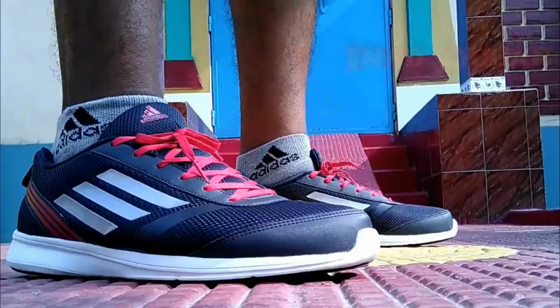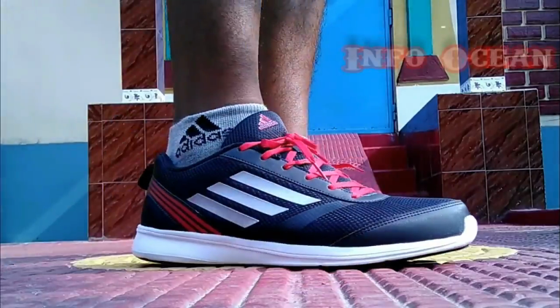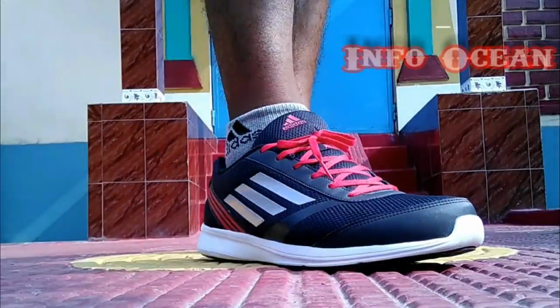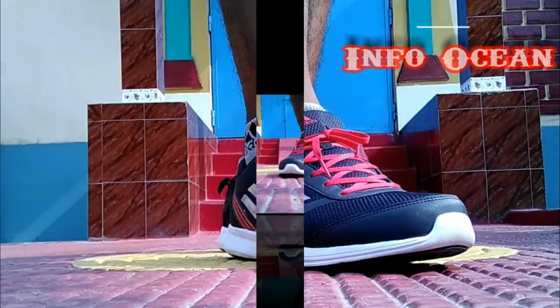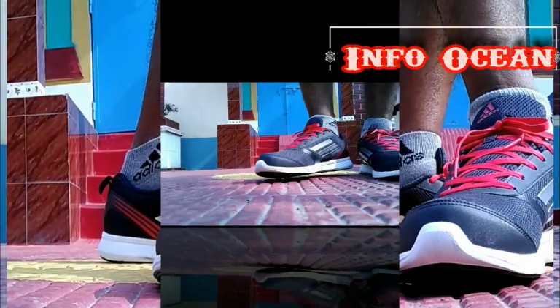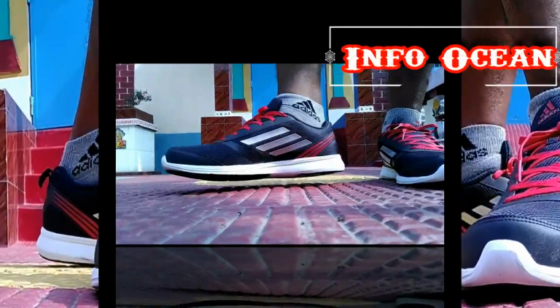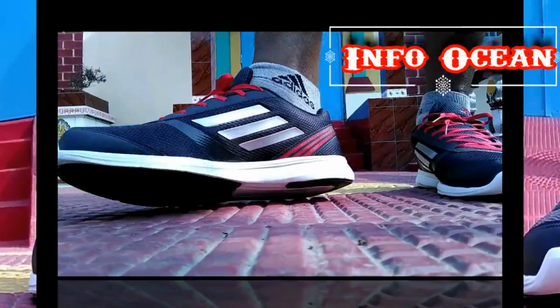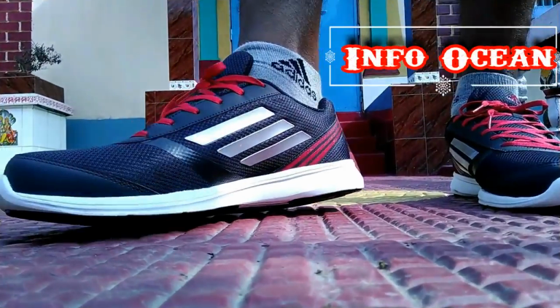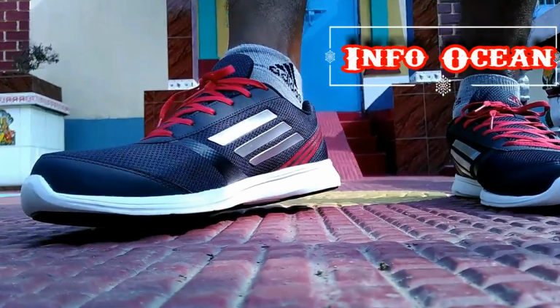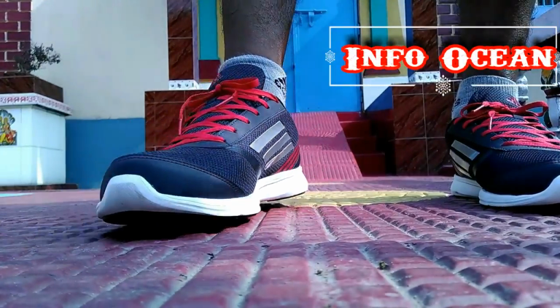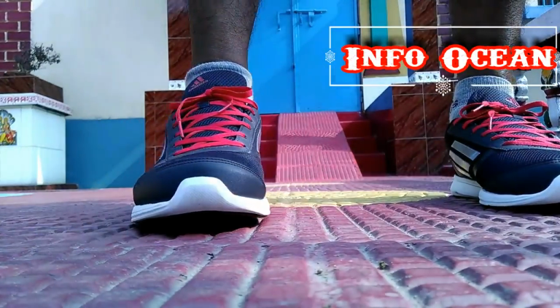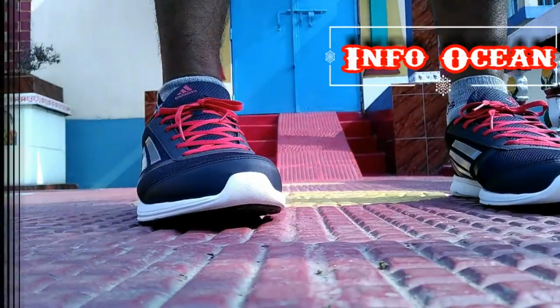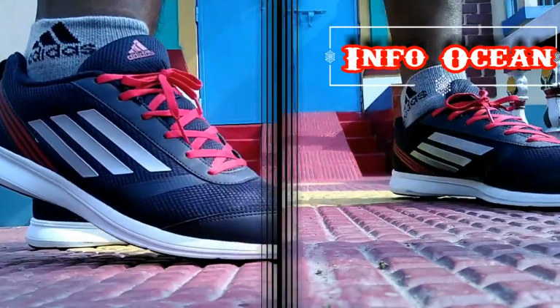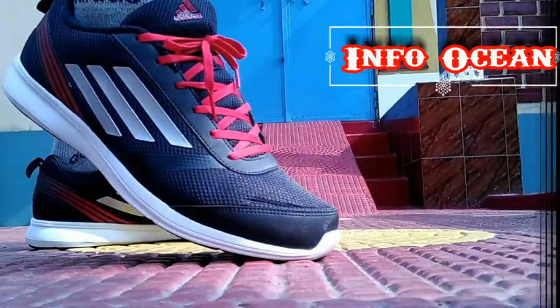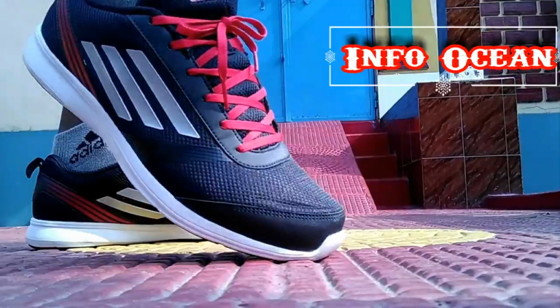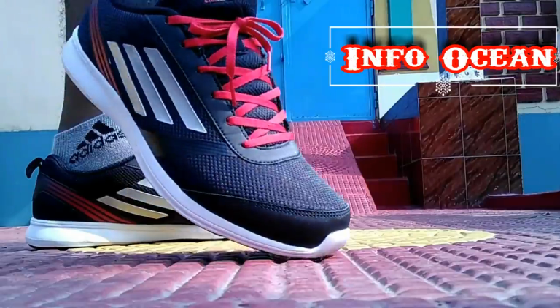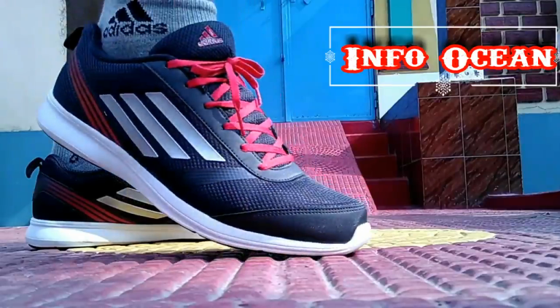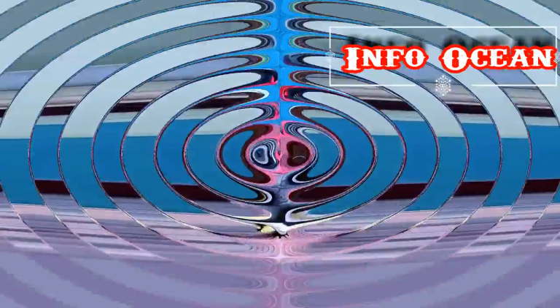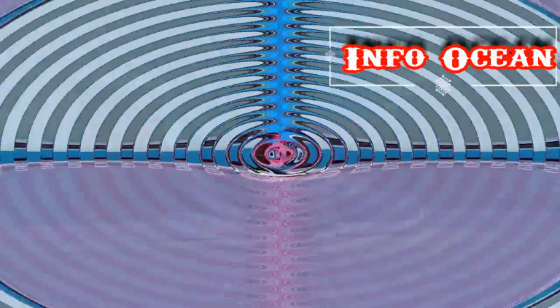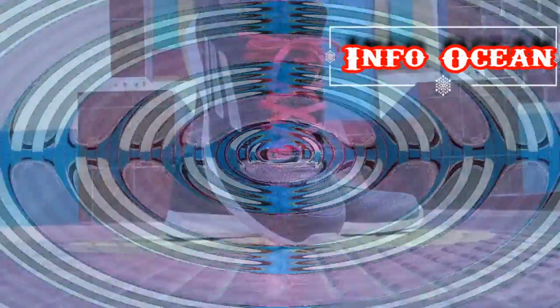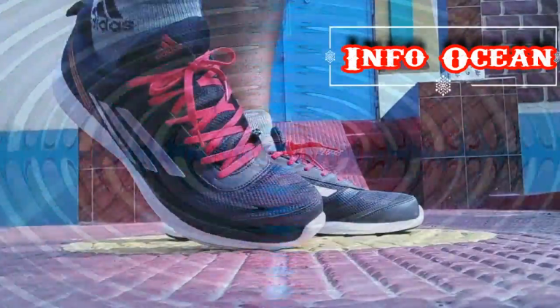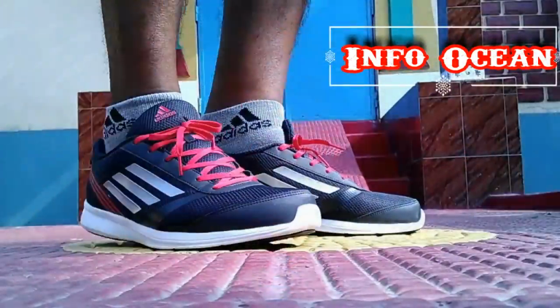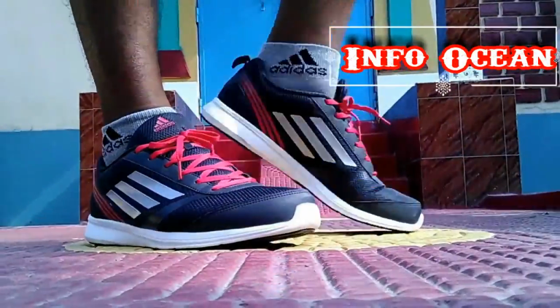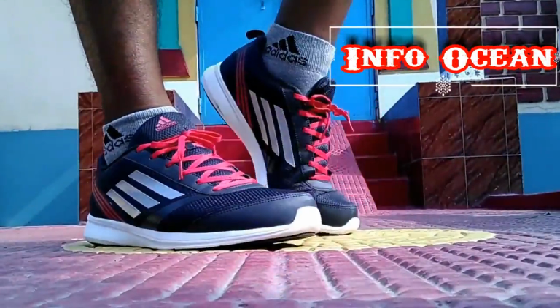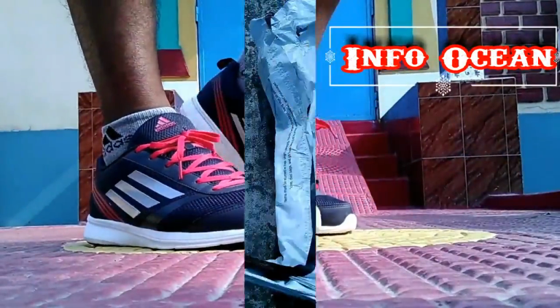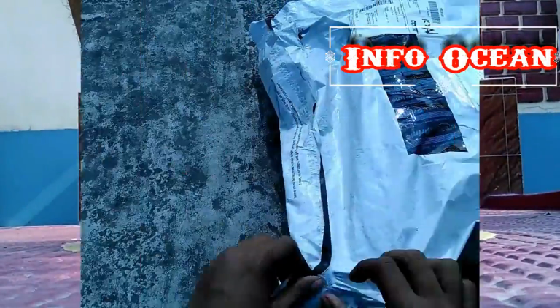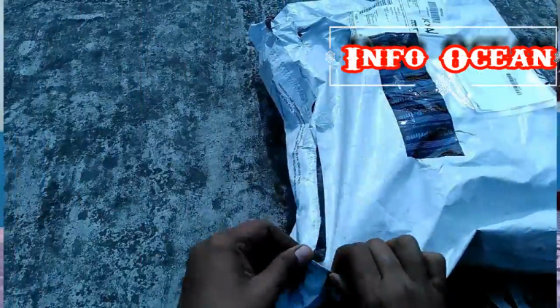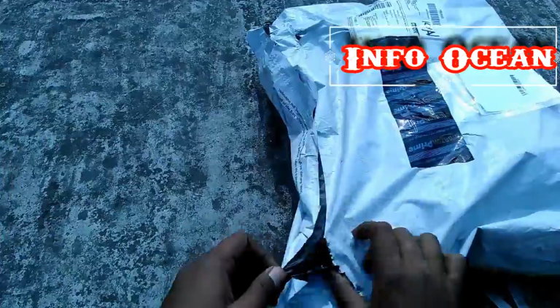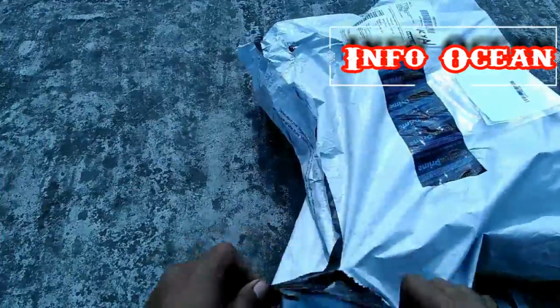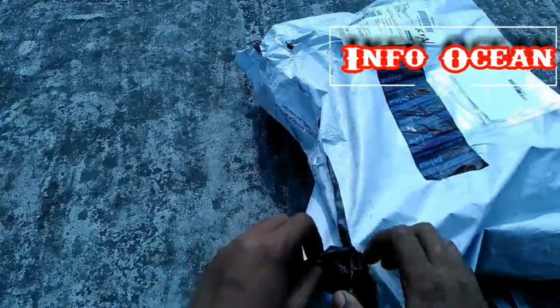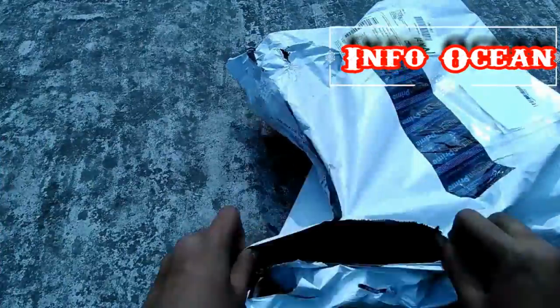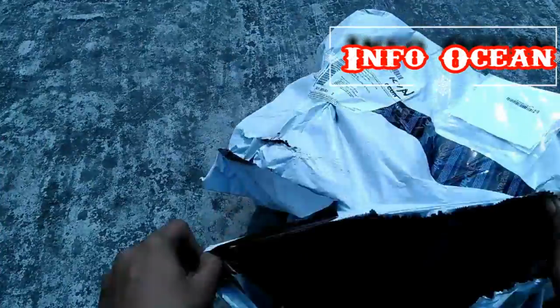Hey, what's up guys, welcome to Info Ocean. You might be thinking why I'm showing my ugly feet — well, today I will be reviewing Adidas running shoes which I've ordered from Amazon.in. So let's unbox it and see what we have here.